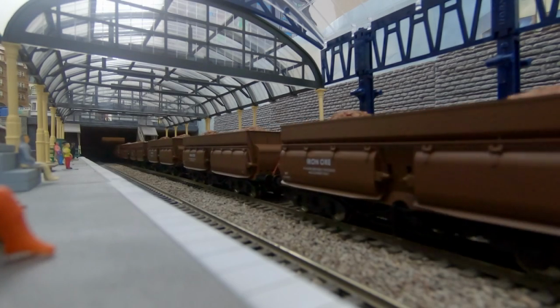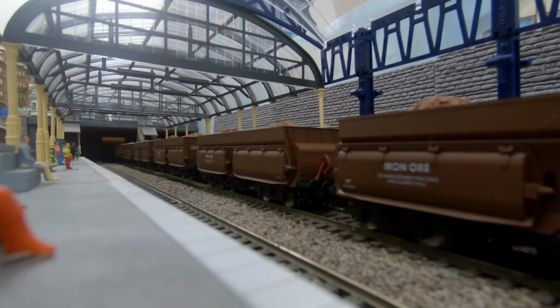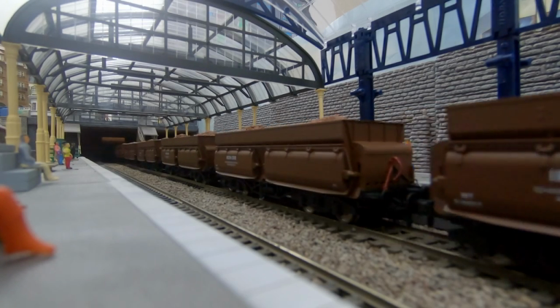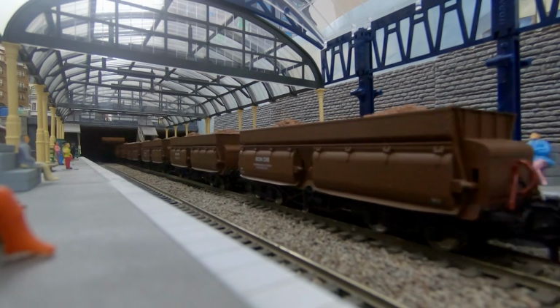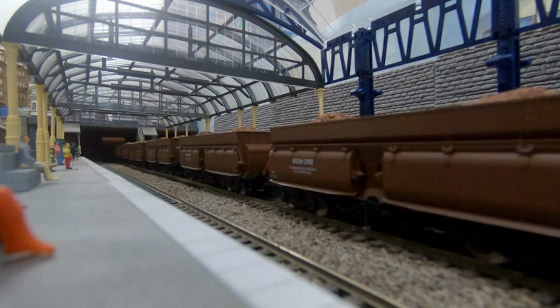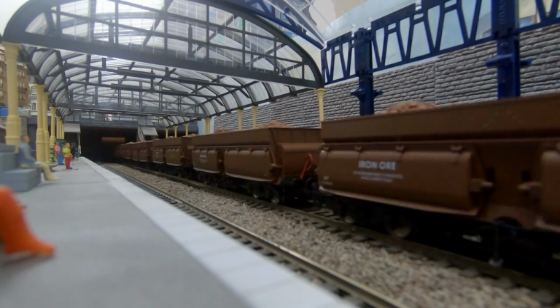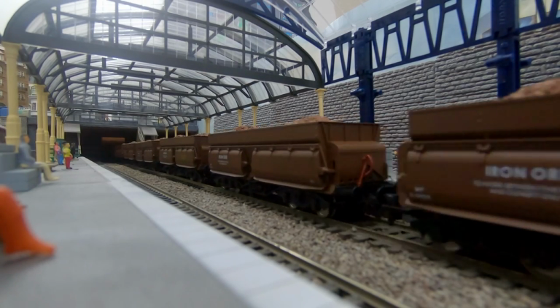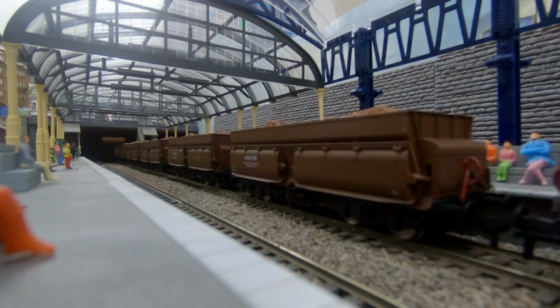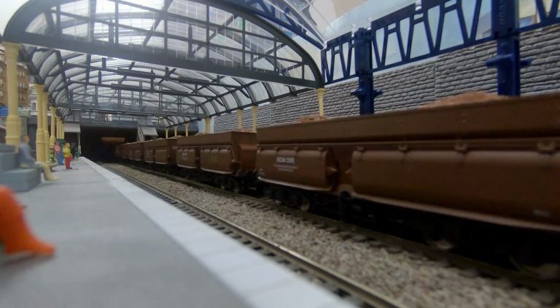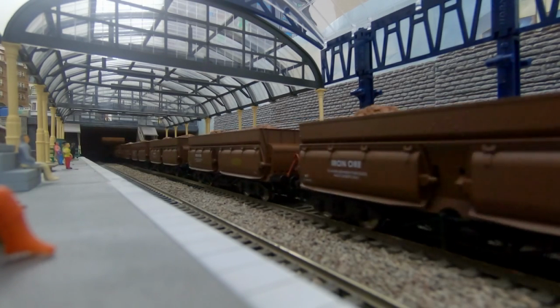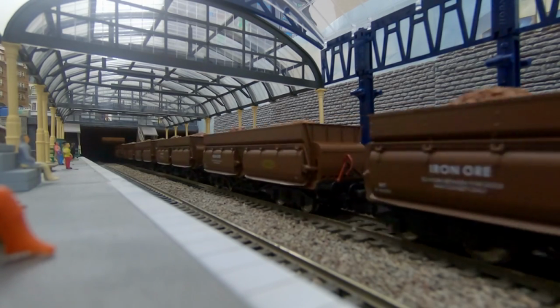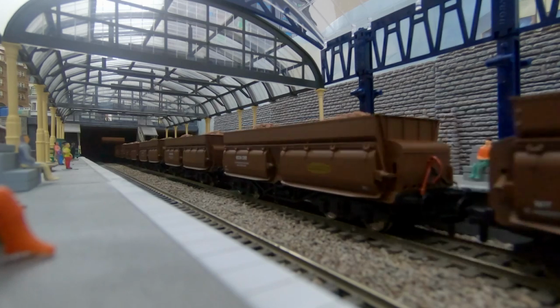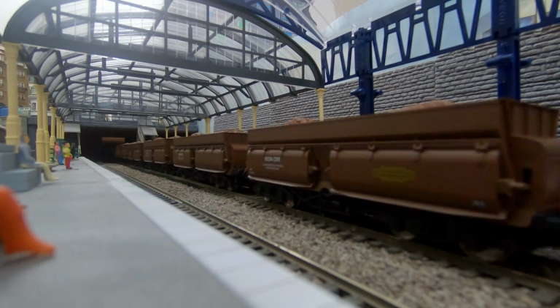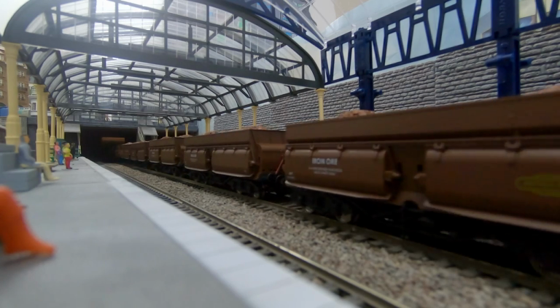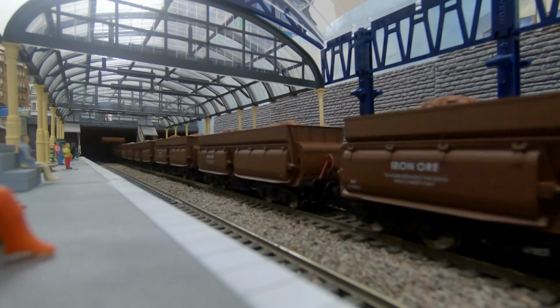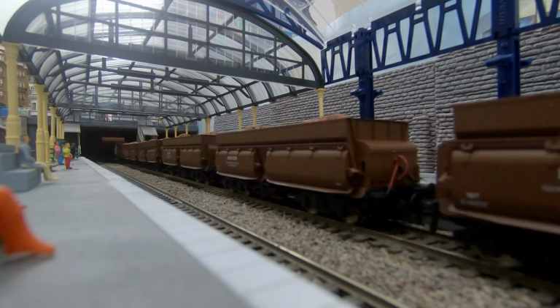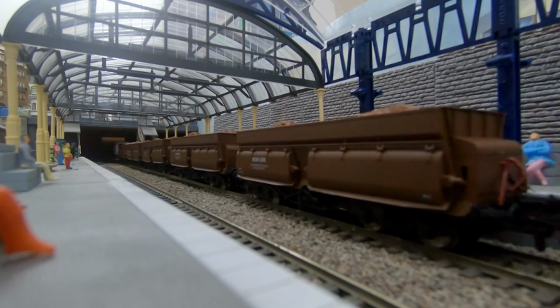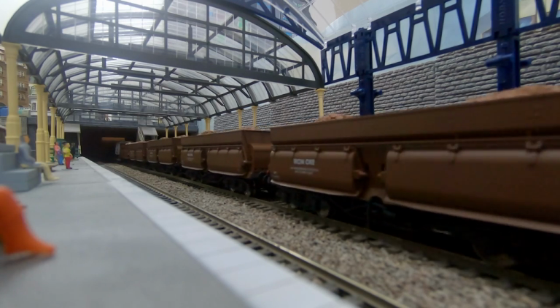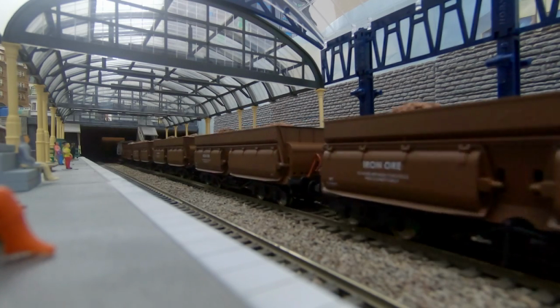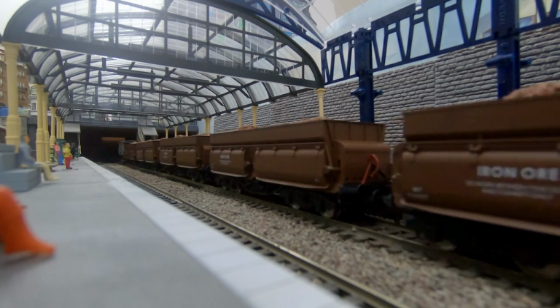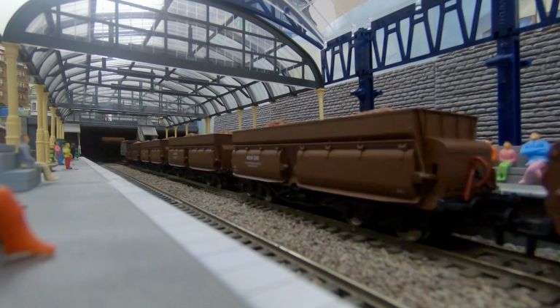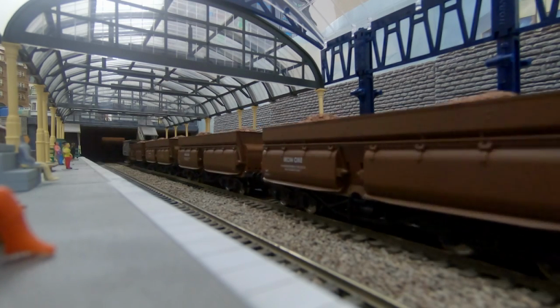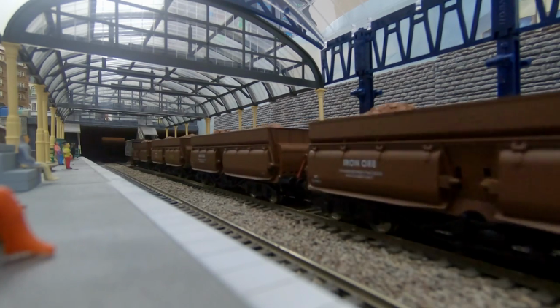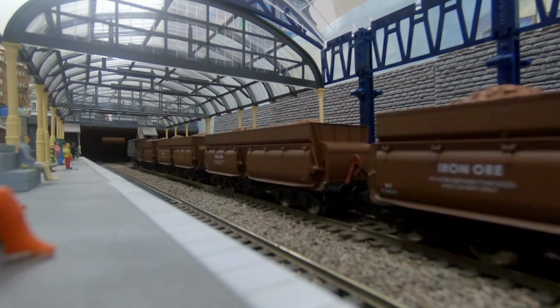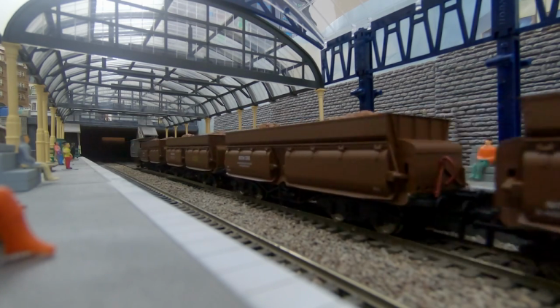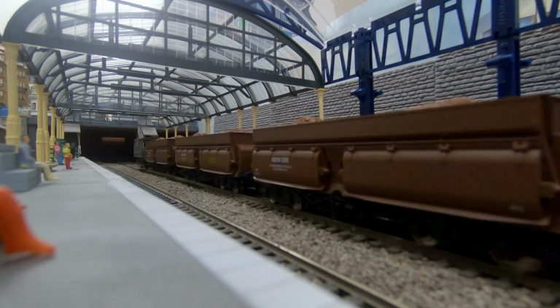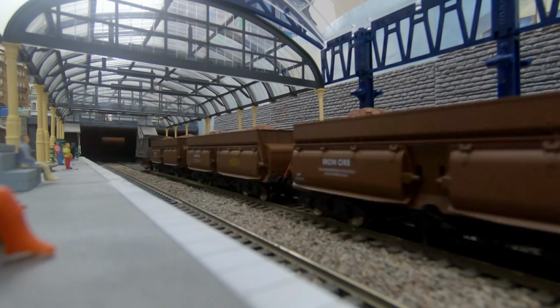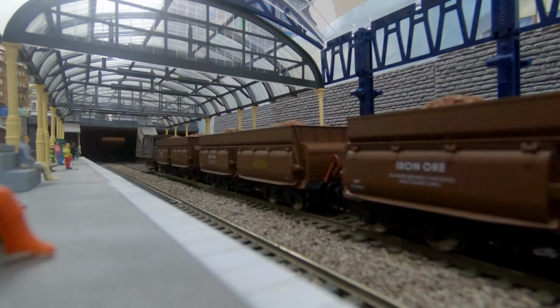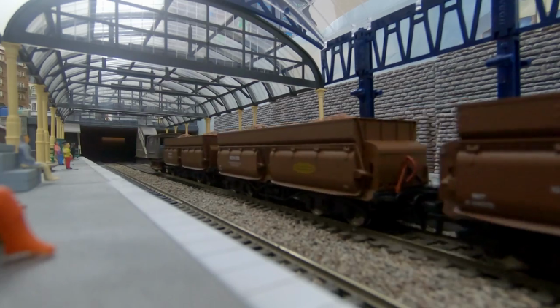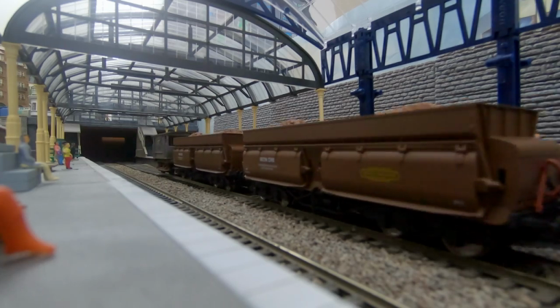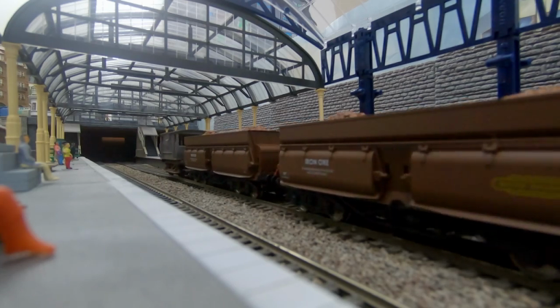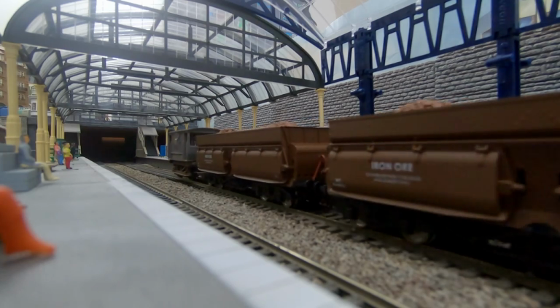KR Models concept iron ore wagons caught my eye recently with their interesting shape and competitive pricing for a three wagon set. I ended up buying three sets, so it's time now to take a closer look.